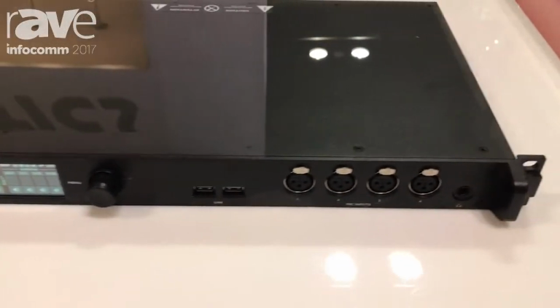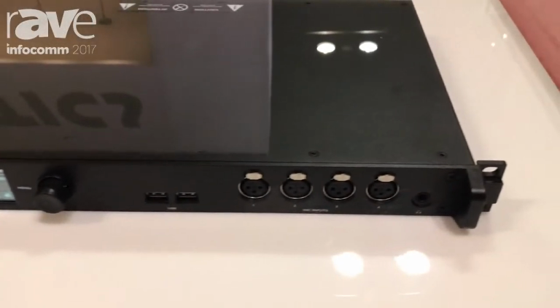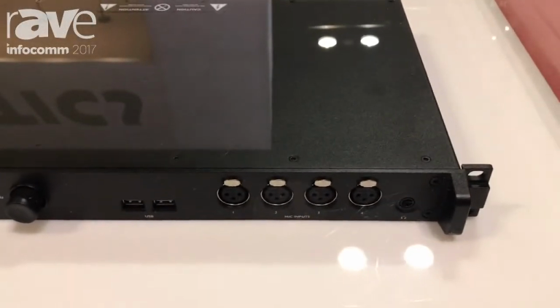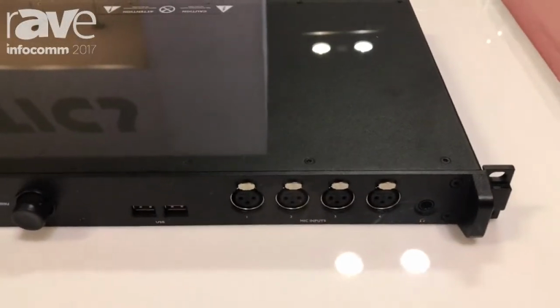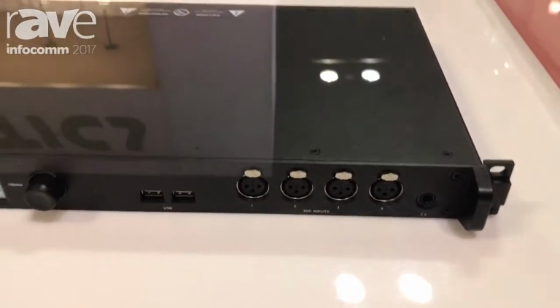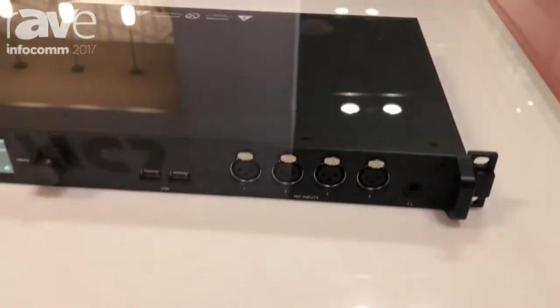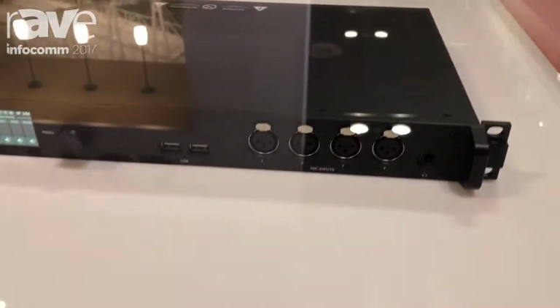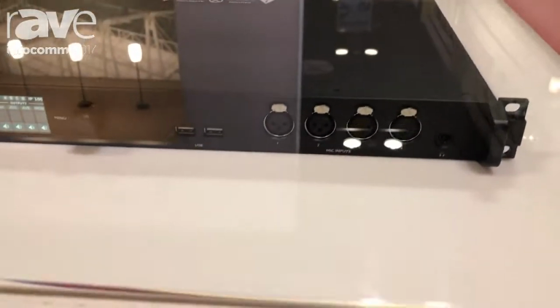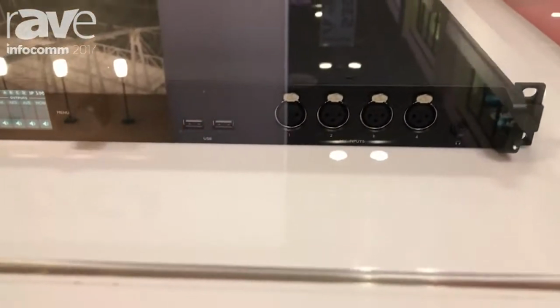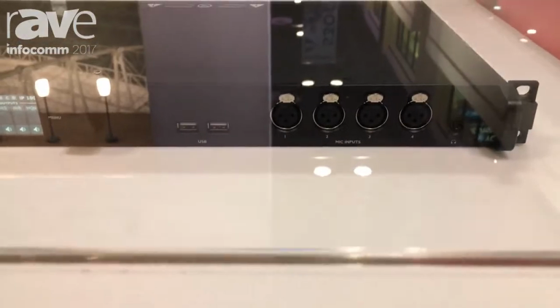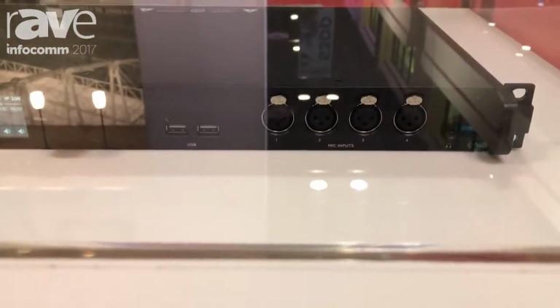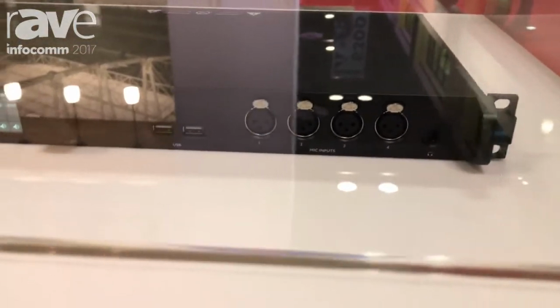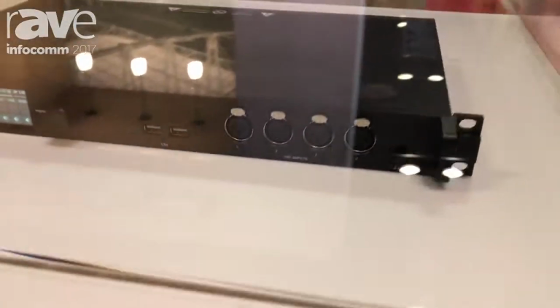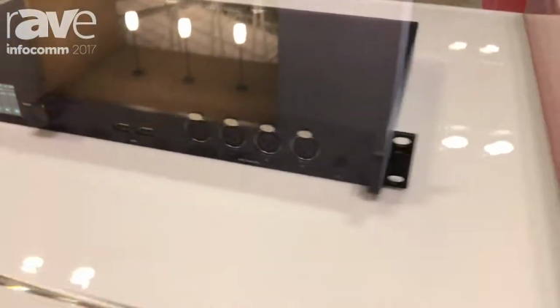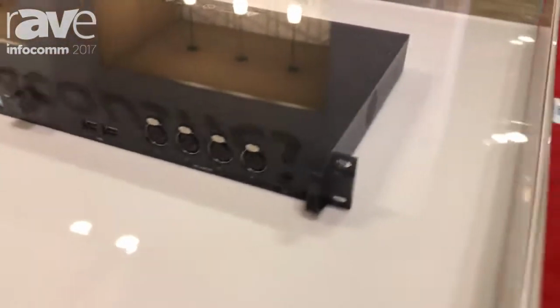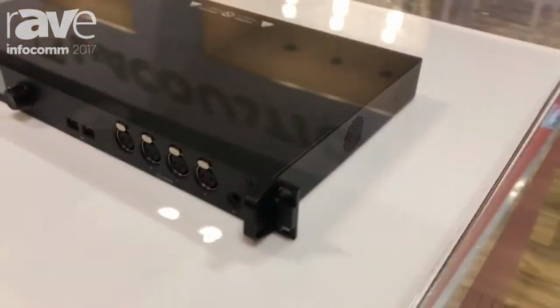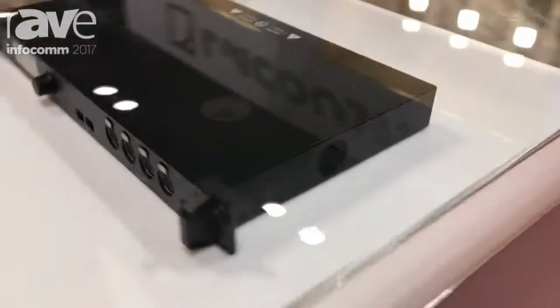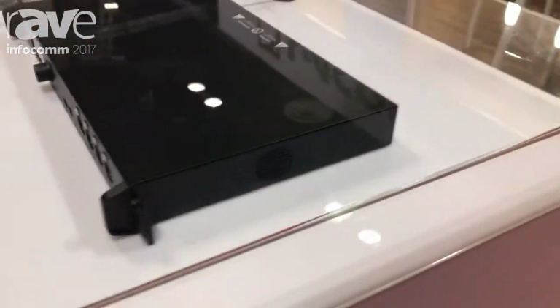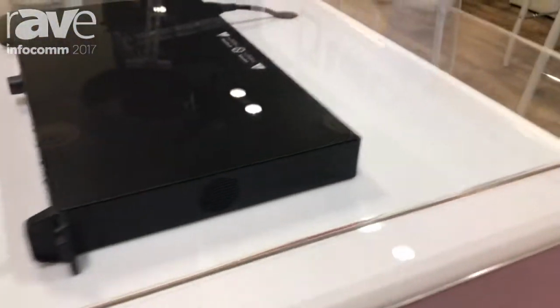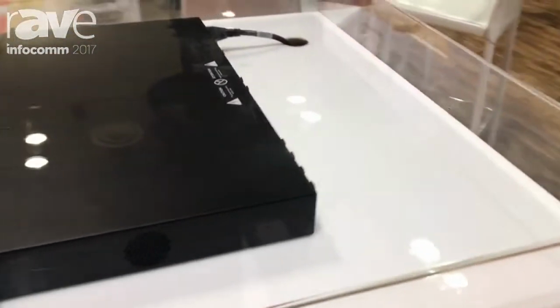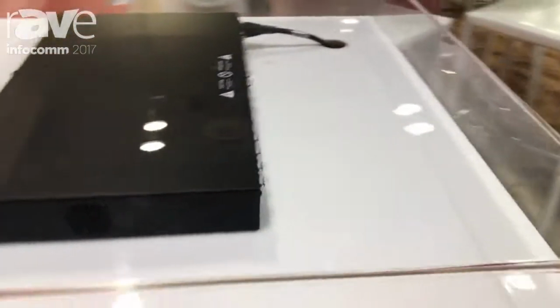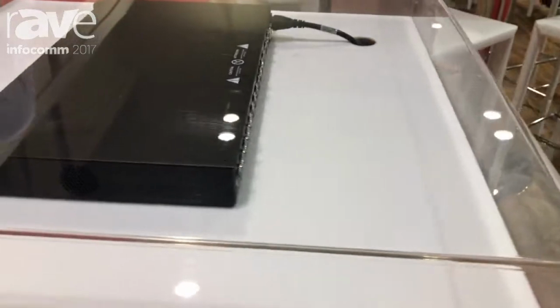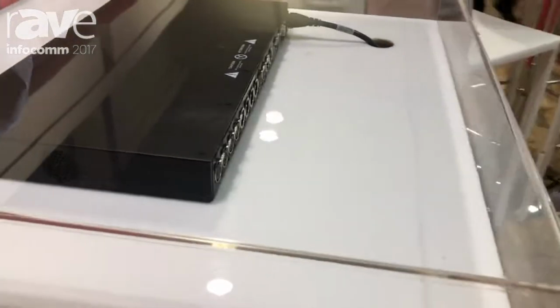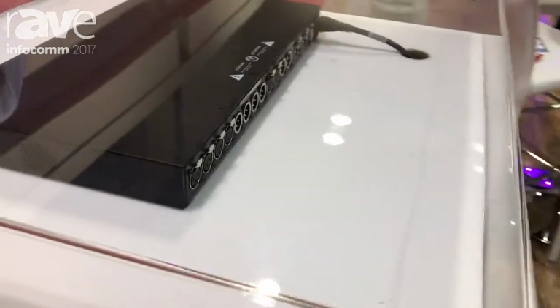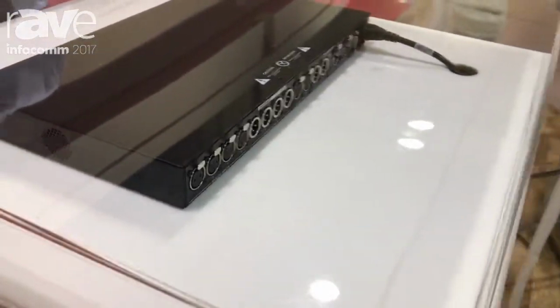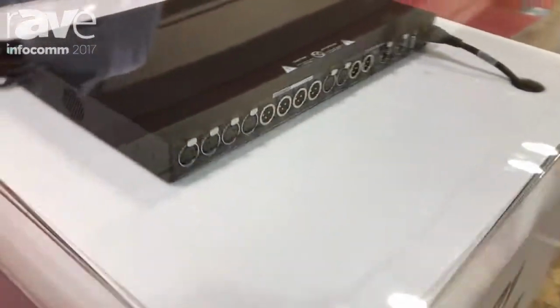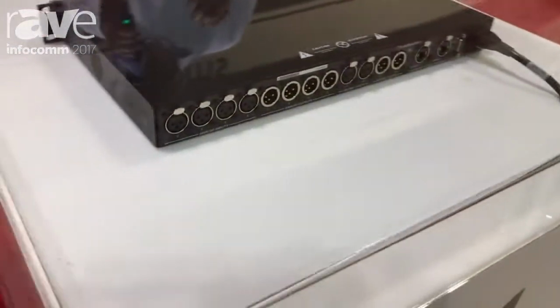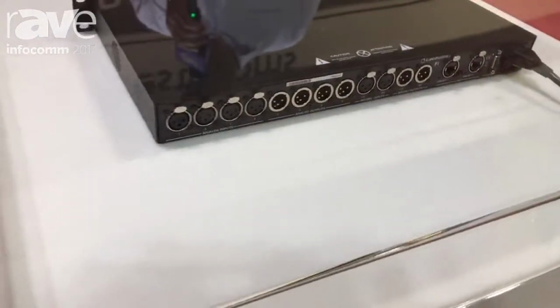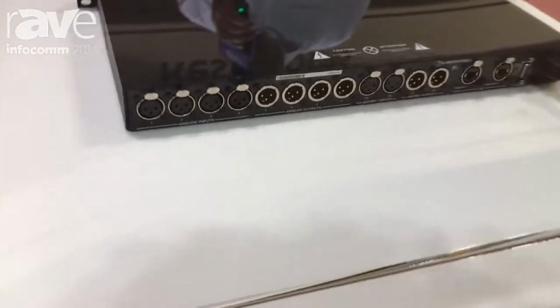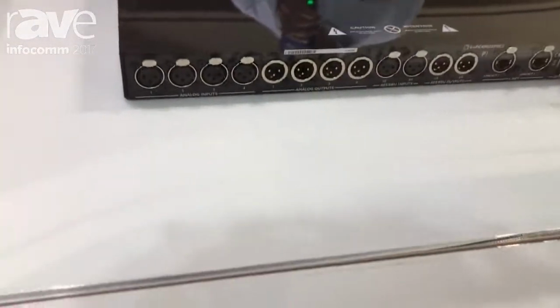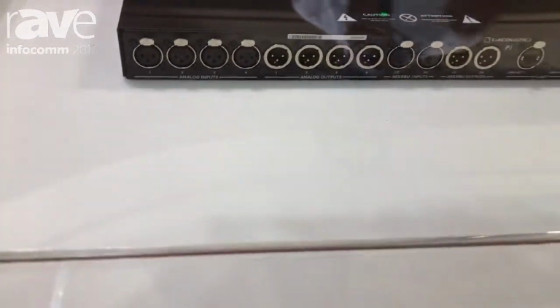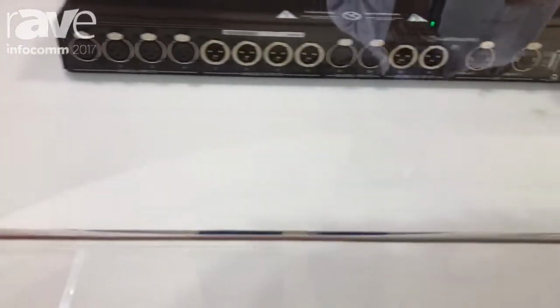The second role we can think of for P1 is as an audio bridge. P1 has 16 inputs and 12 outputs, both analog, AES, and AVB. So we can go from analog audio or digital AES audio to AVB, or back and forth.